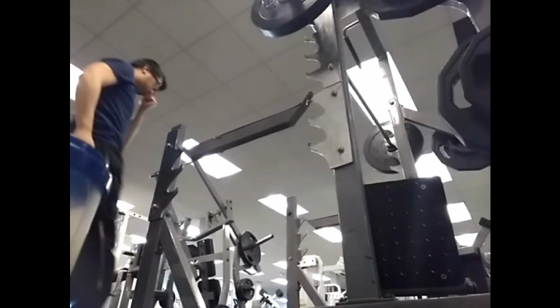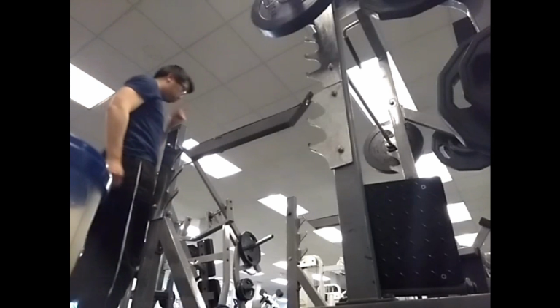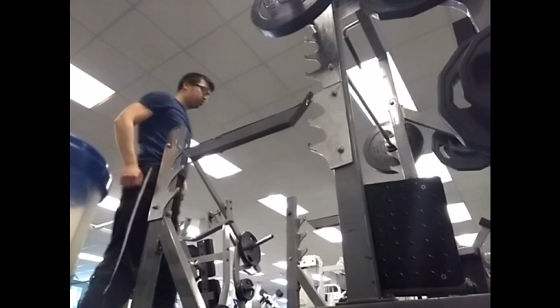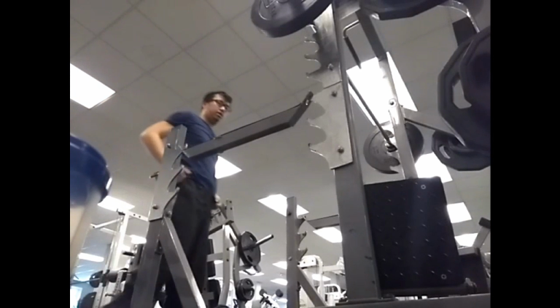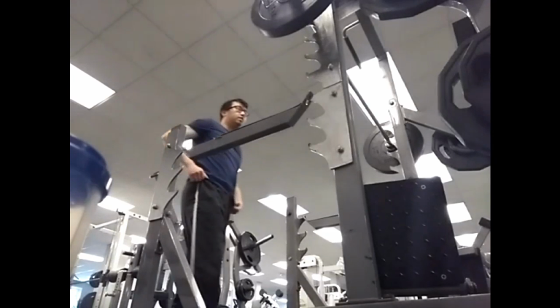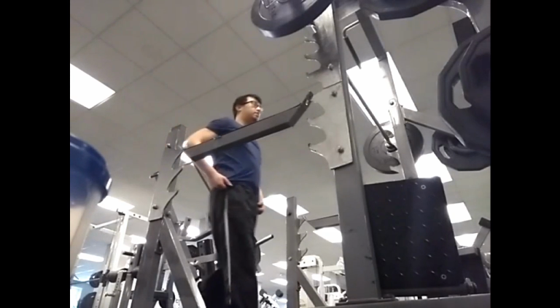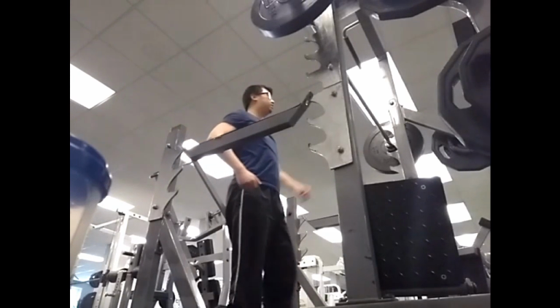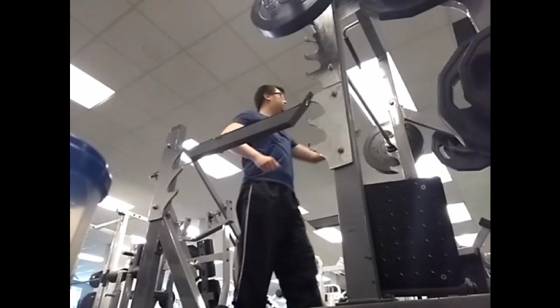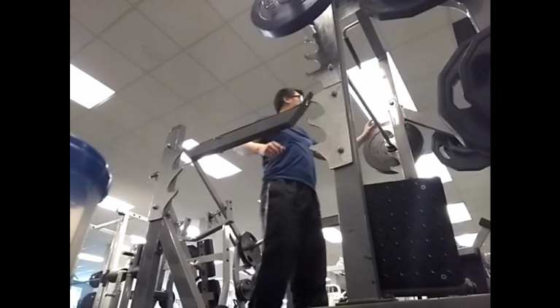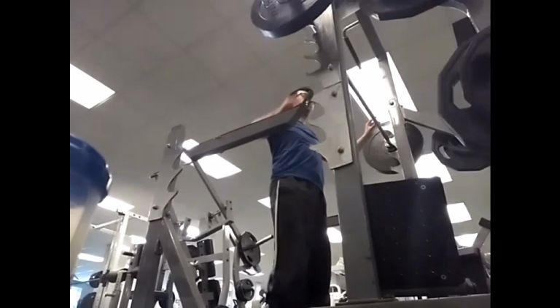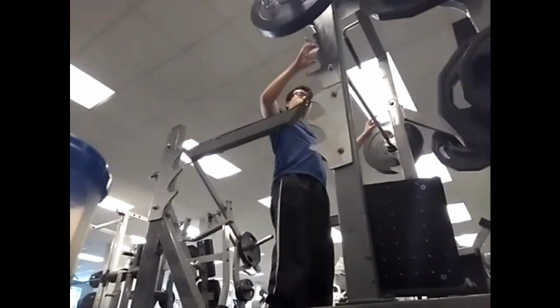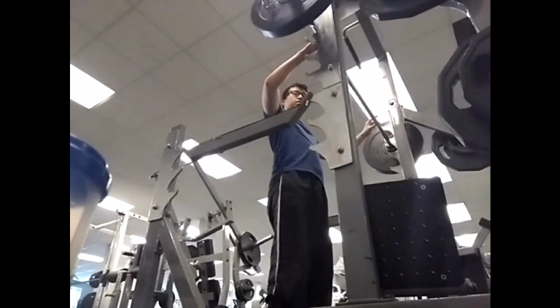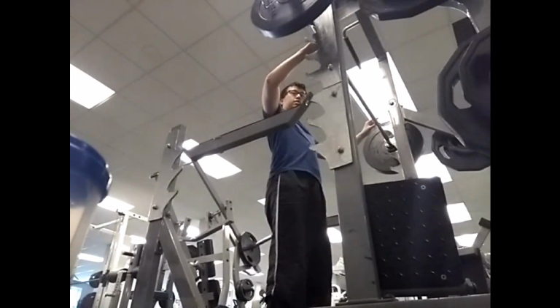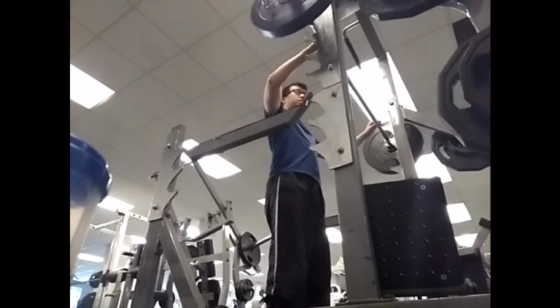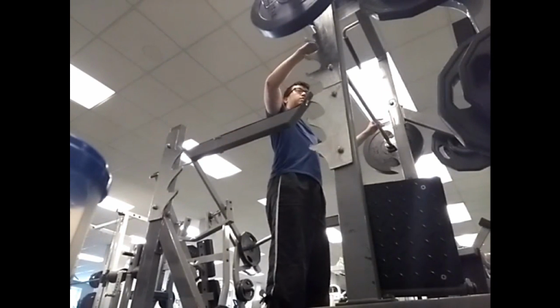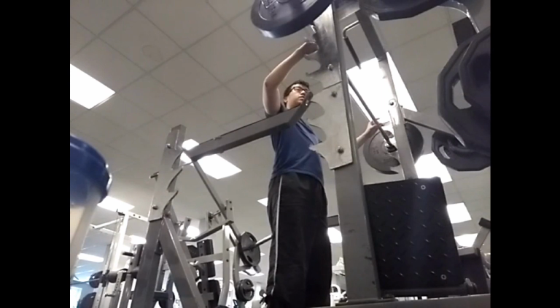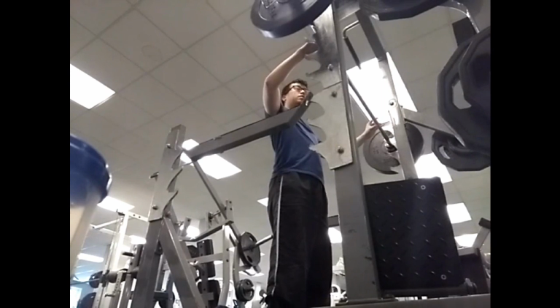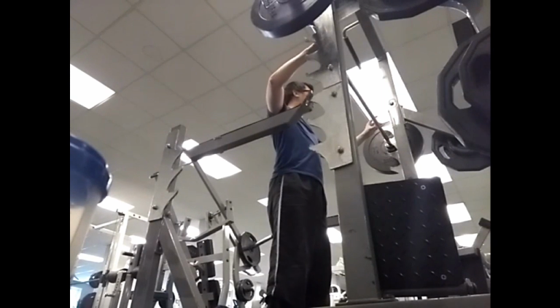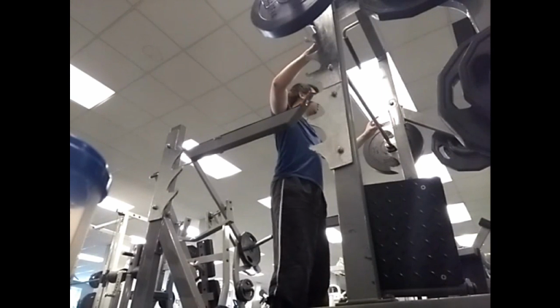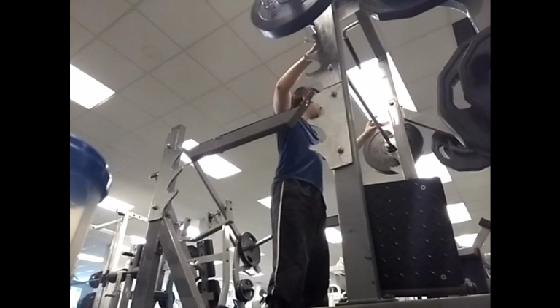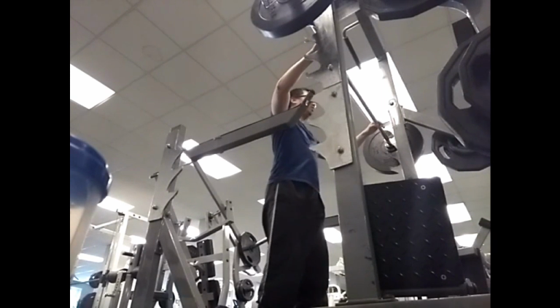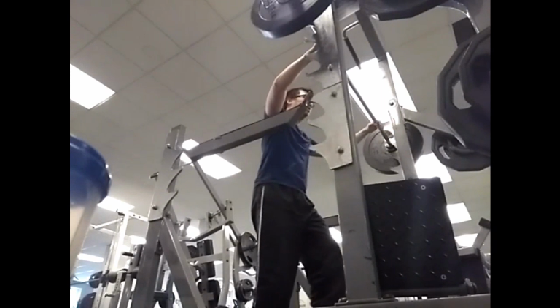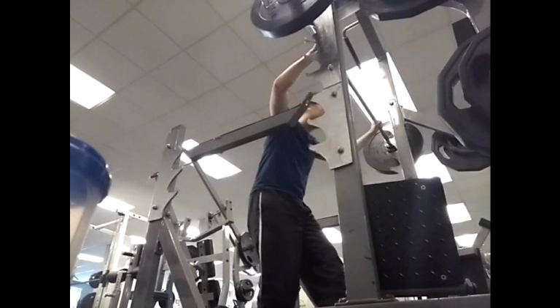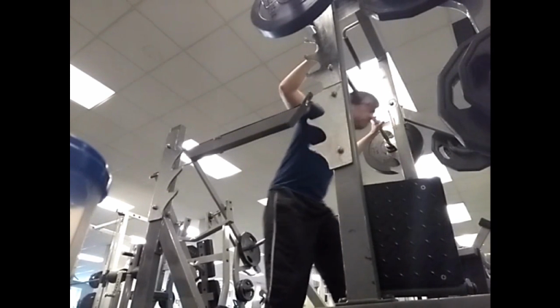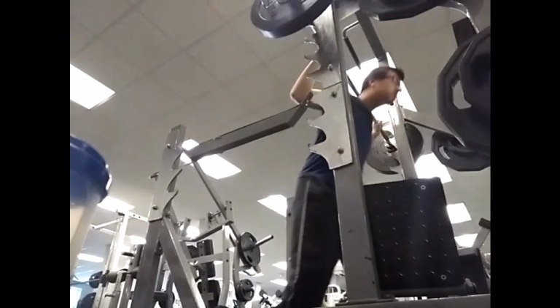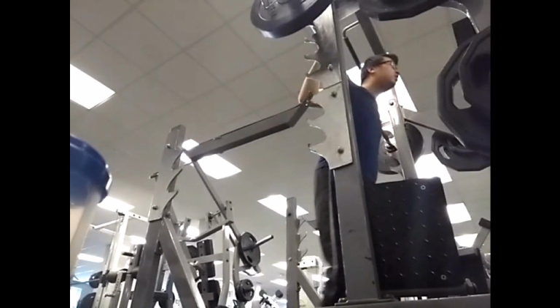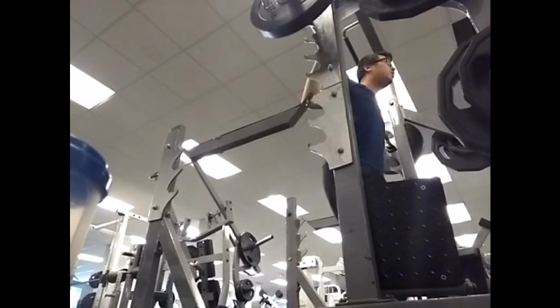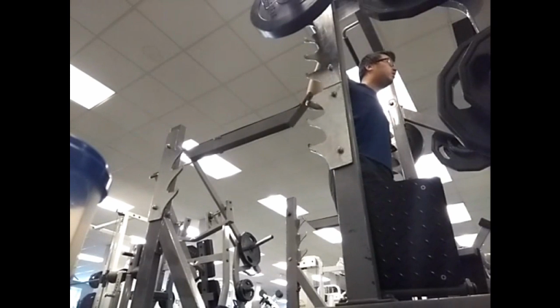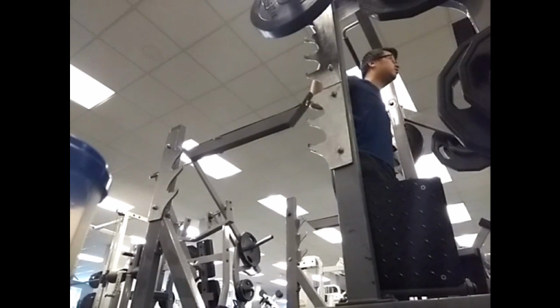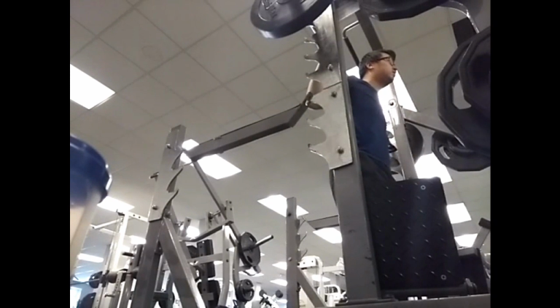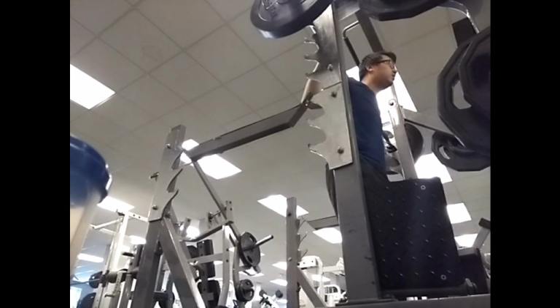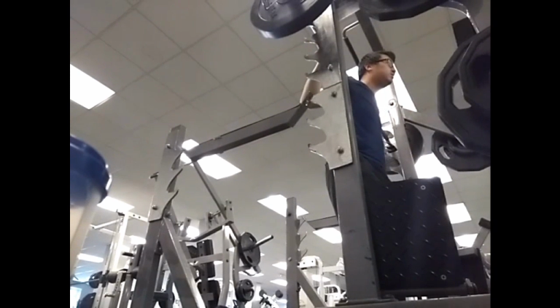This is the squat using the squat rack. It's very easy to do once you get the technique right. First you need to go under the bar, rest the bar on your traps, grip the bar with your hands, and using your upper back push the bar off the rack gently and step back.